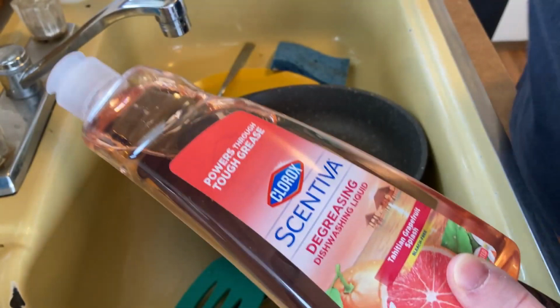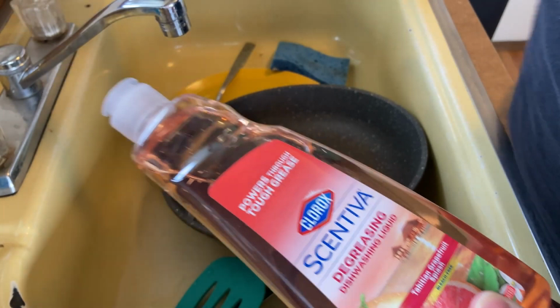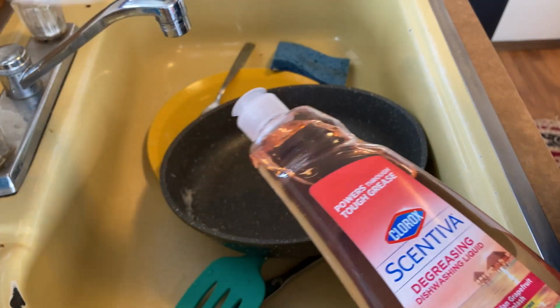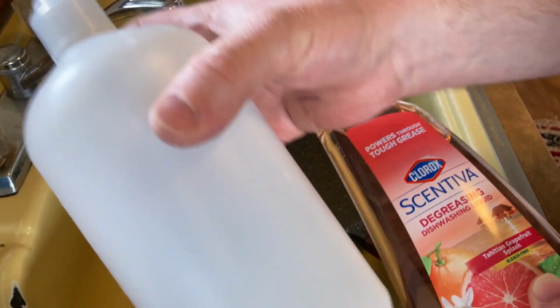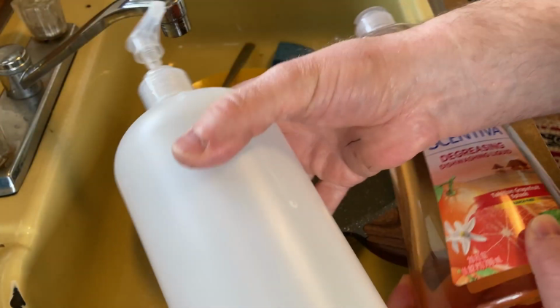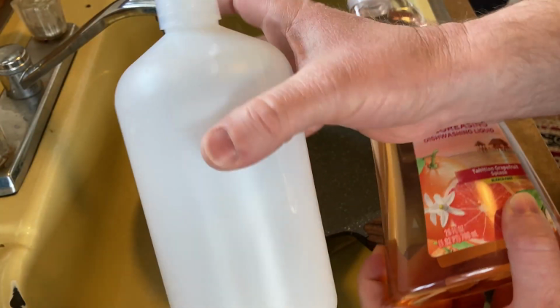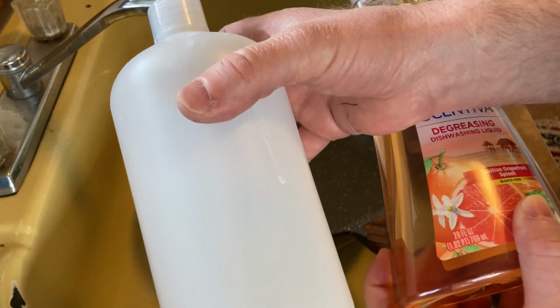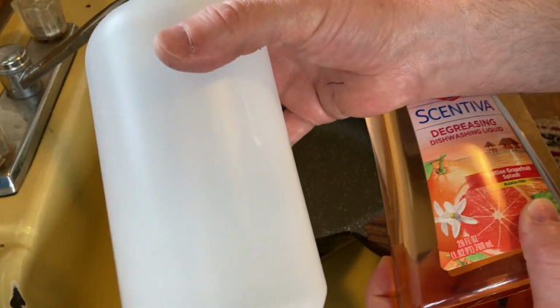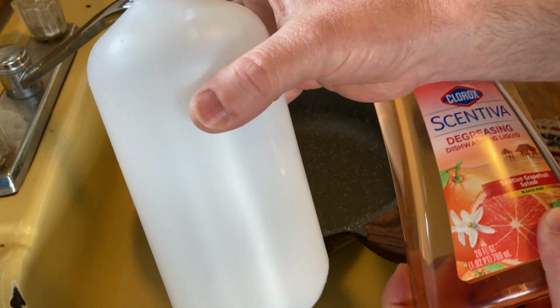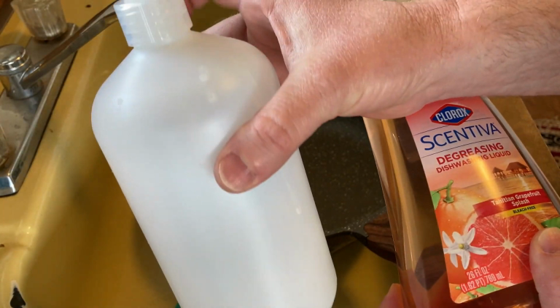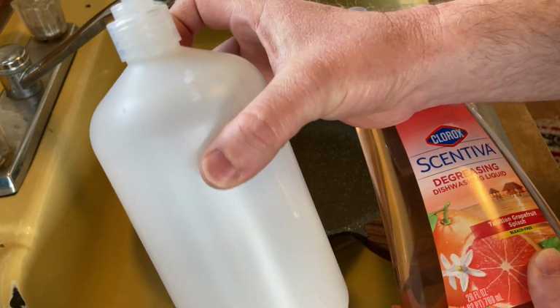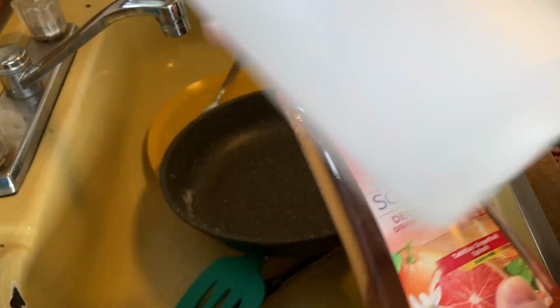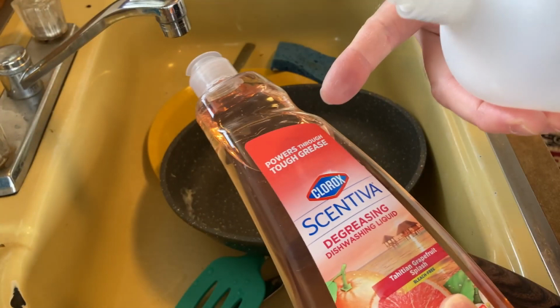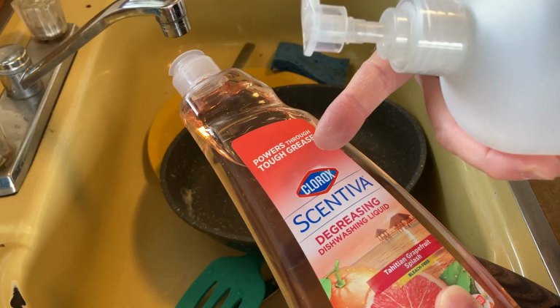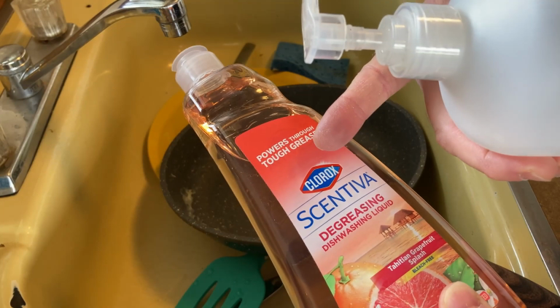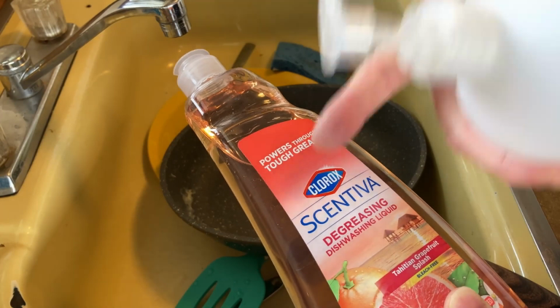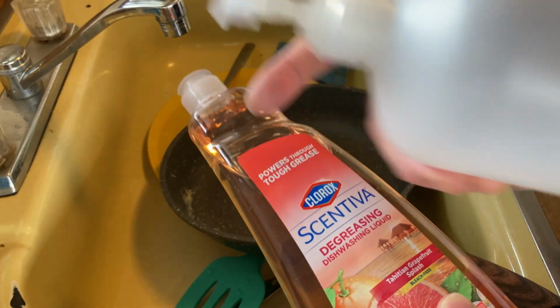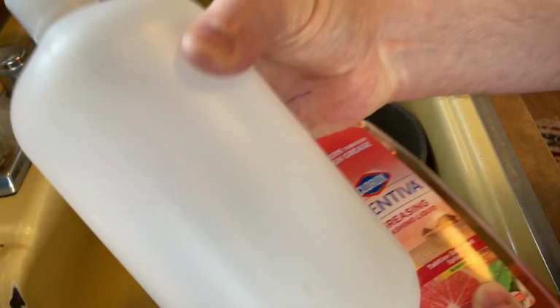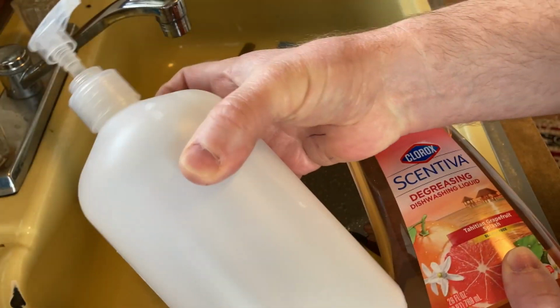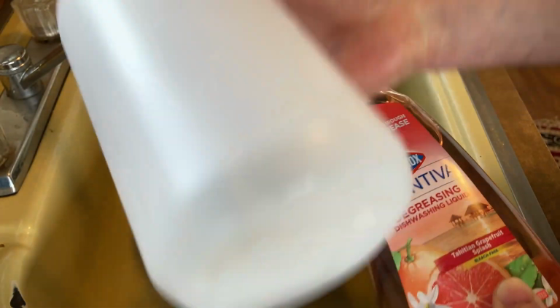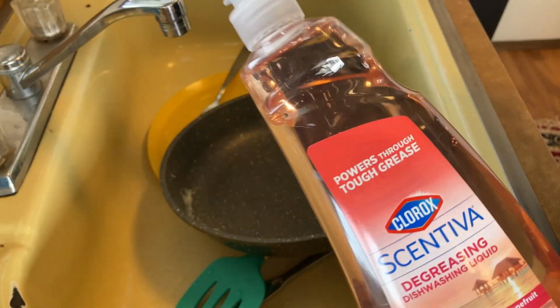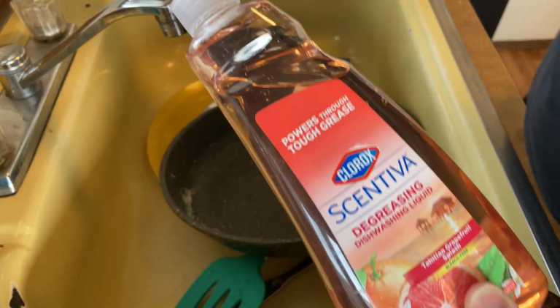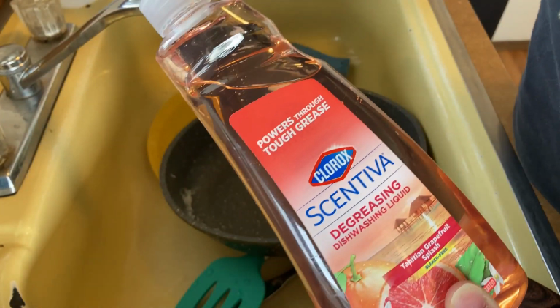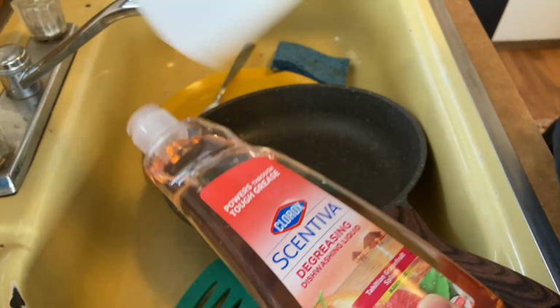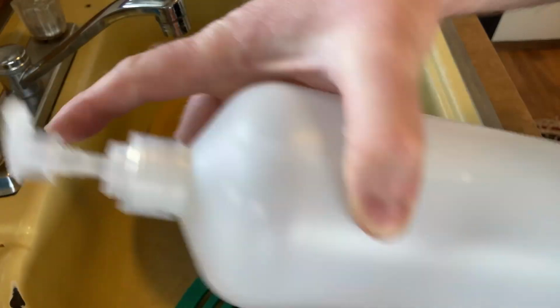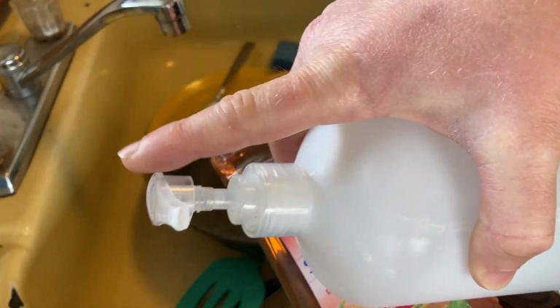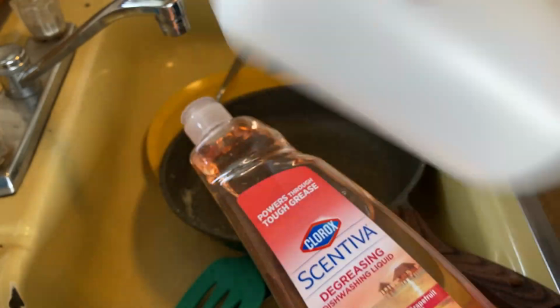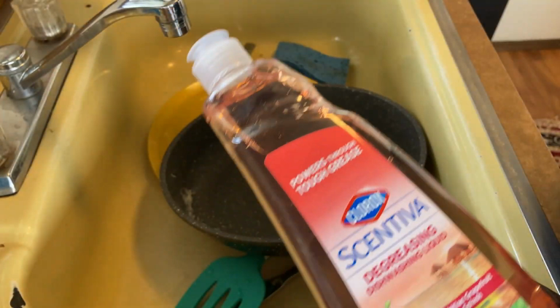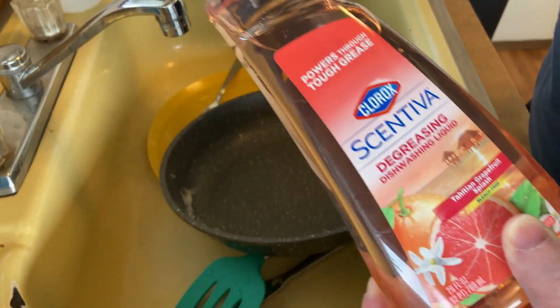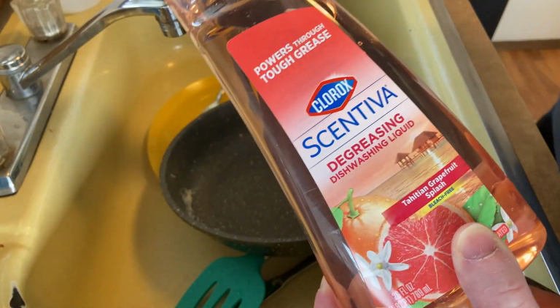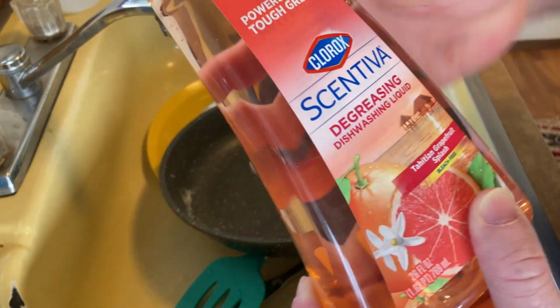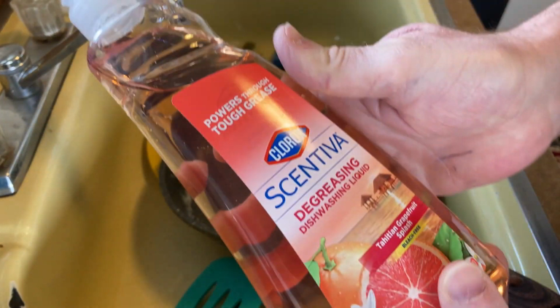Usually what I do is I refill this — it's just a generic container that I use as a refill container. Later on I'll take this and put it in that bottle, although this bottle seems pretty good. This one has a pump system which is really nice, so I like to refill my old bottle.